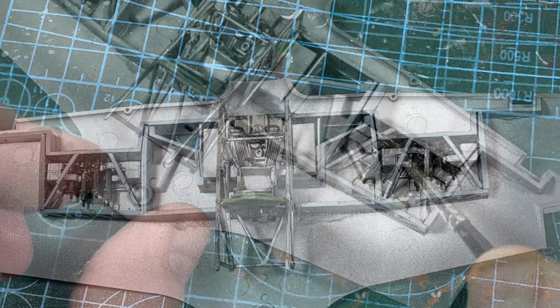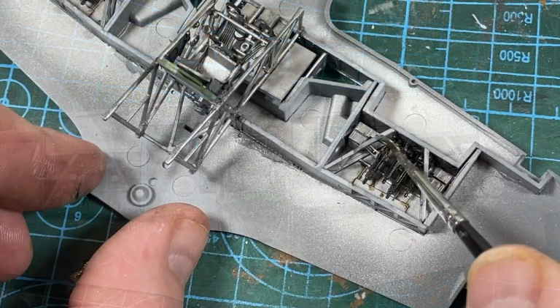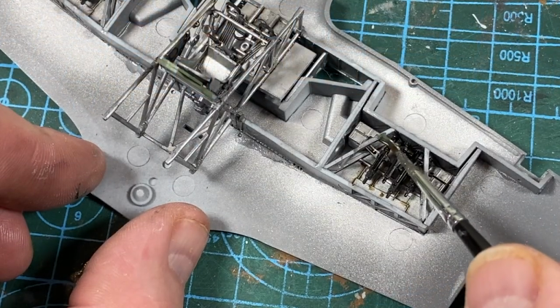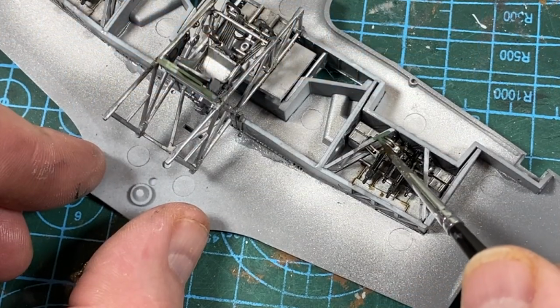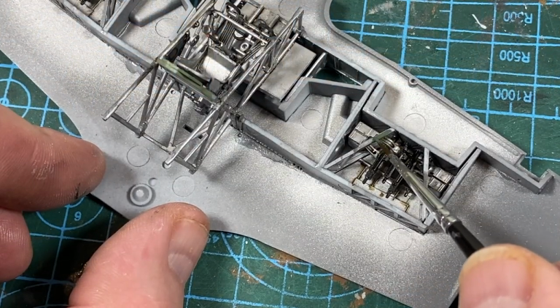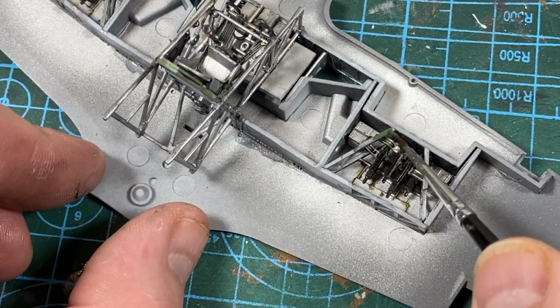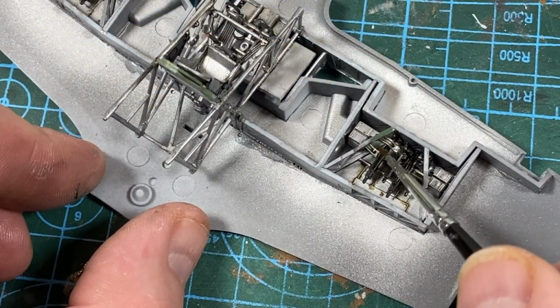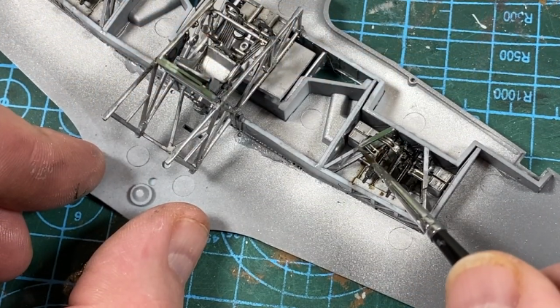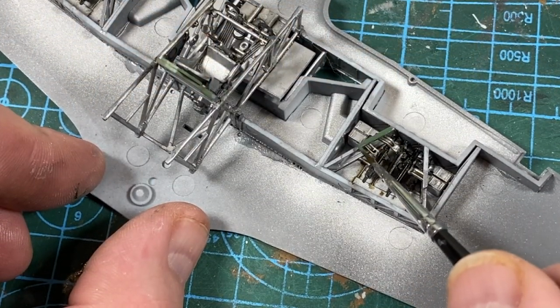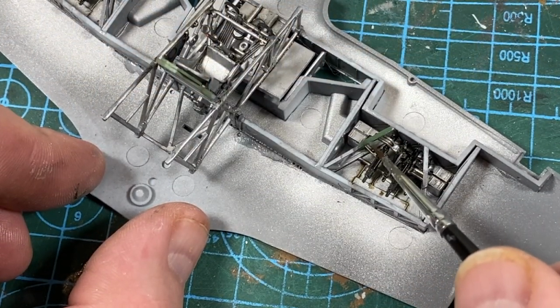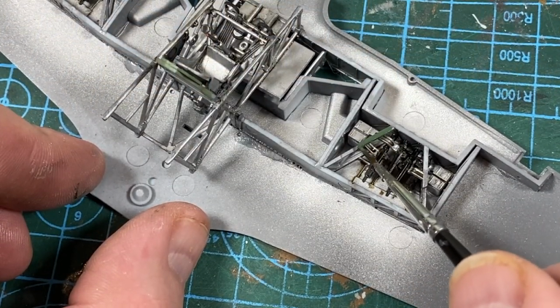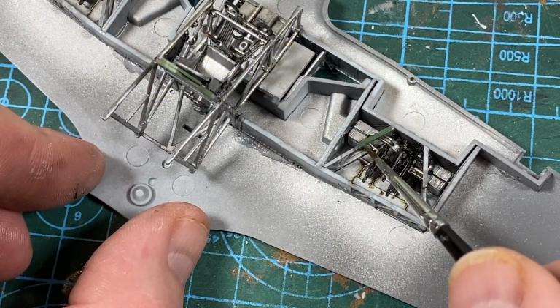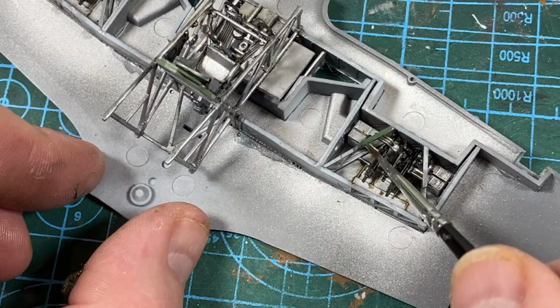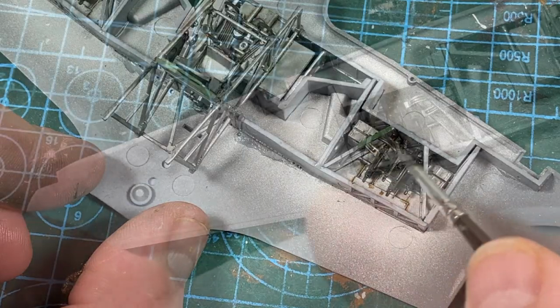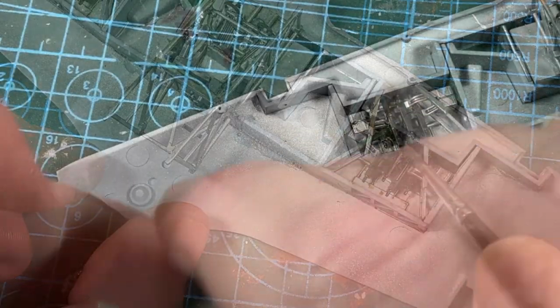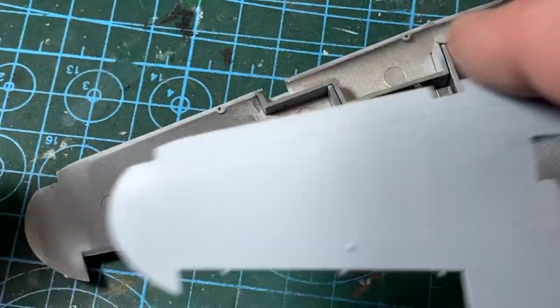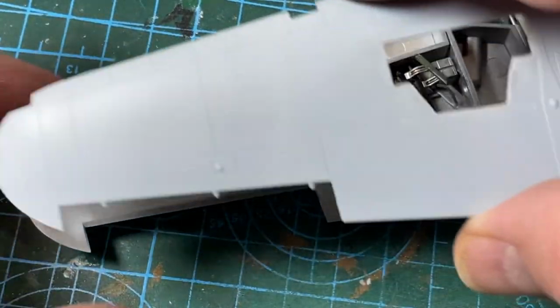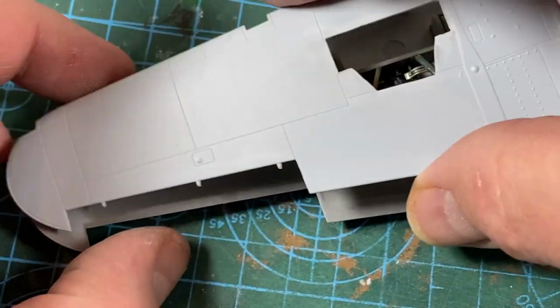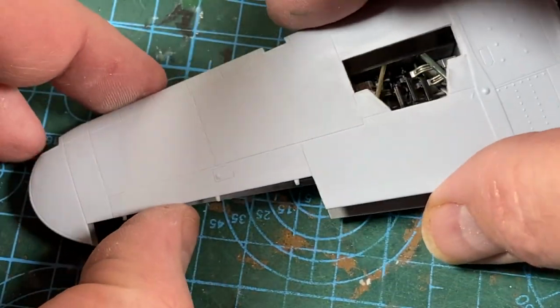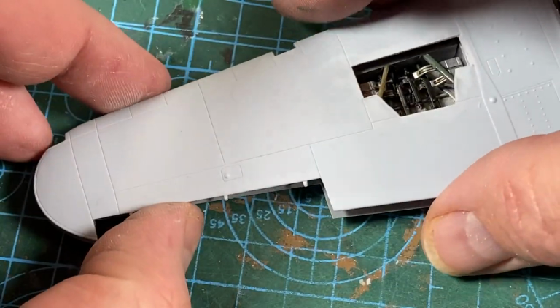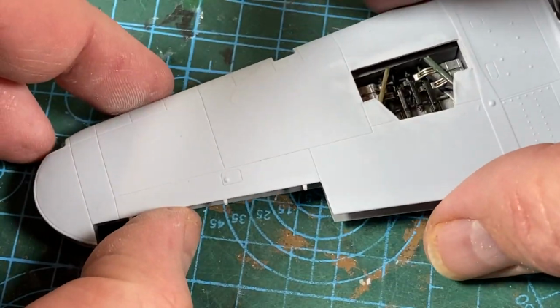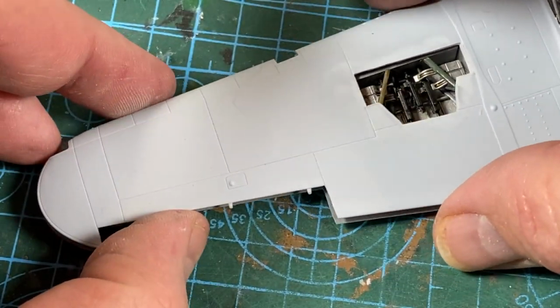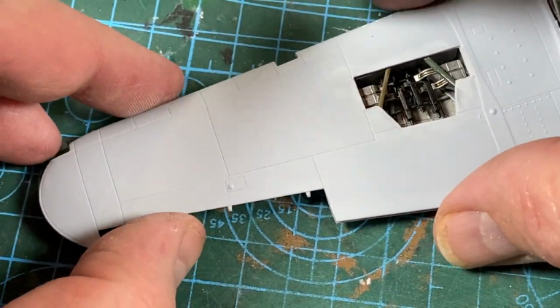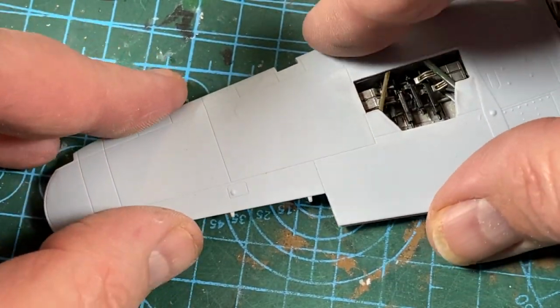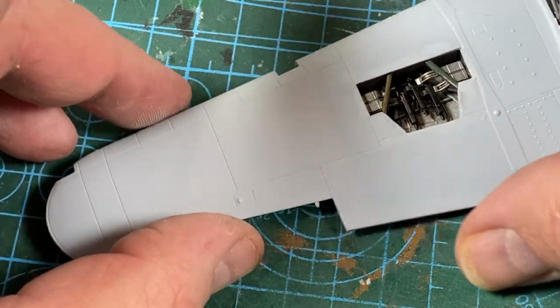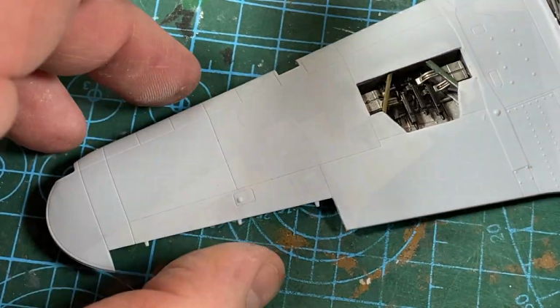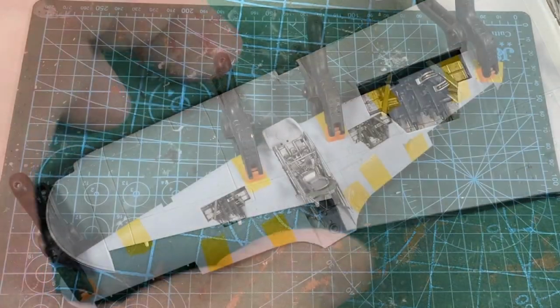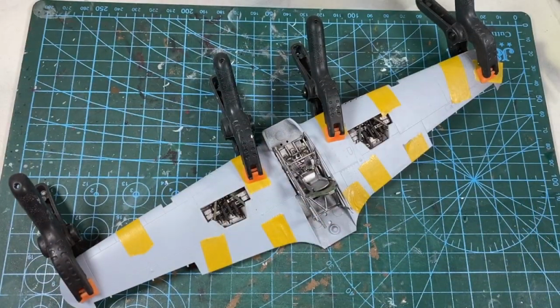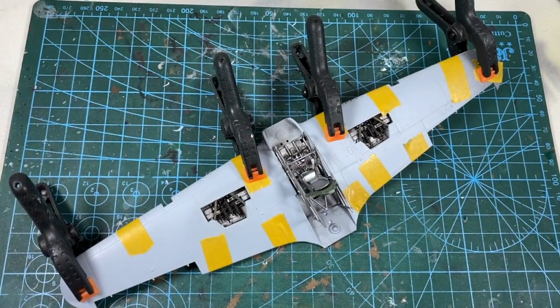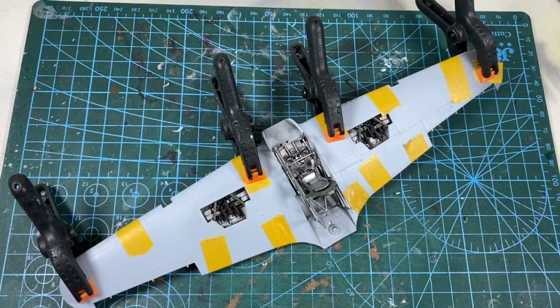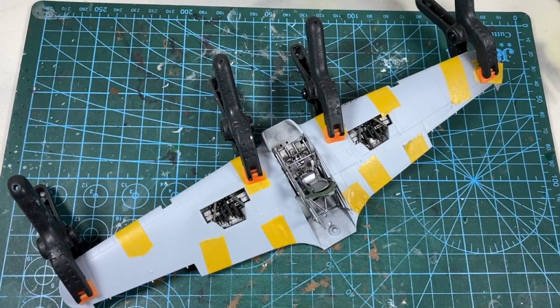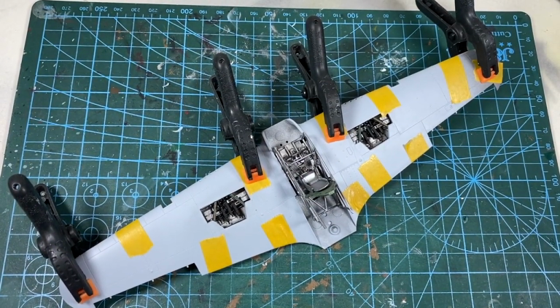A quick touch-up of paint here — the paint colours reflect the camouflage on the wing above. And the upper wing sections can then go on. They go on very simply. As usual, tape and clamp while it's all setting.